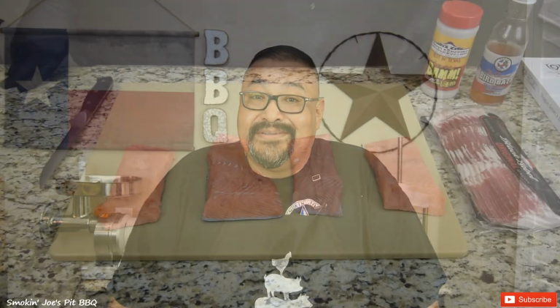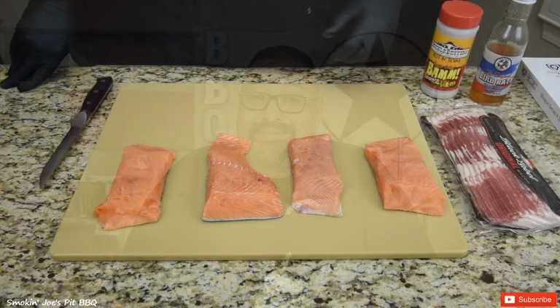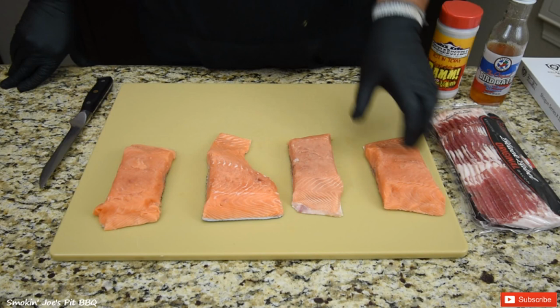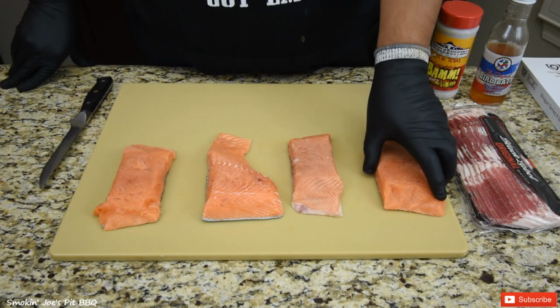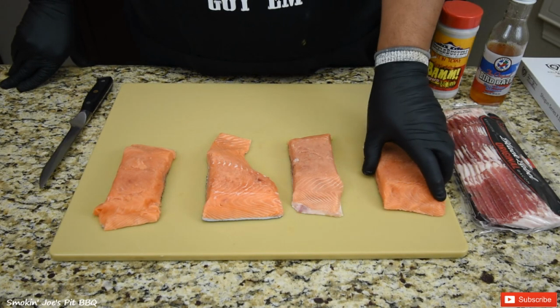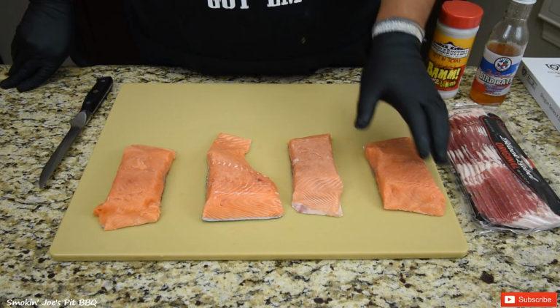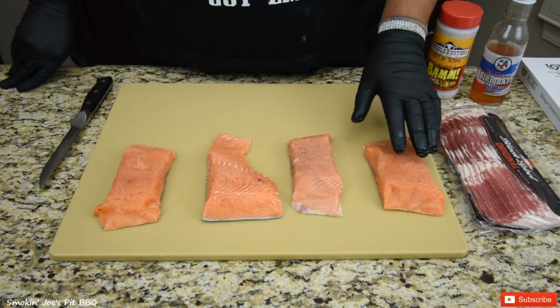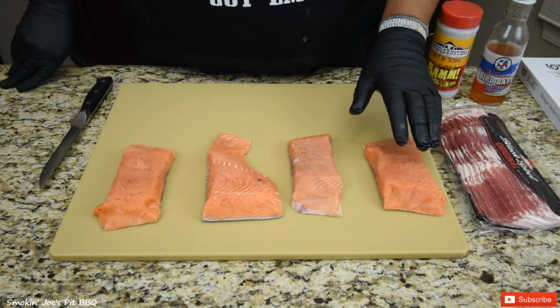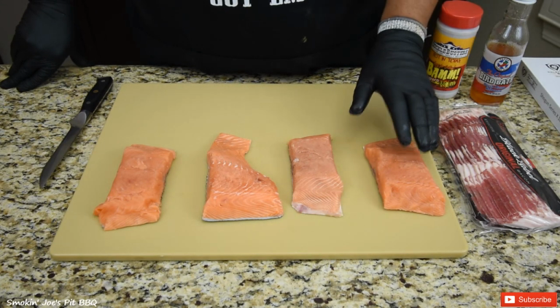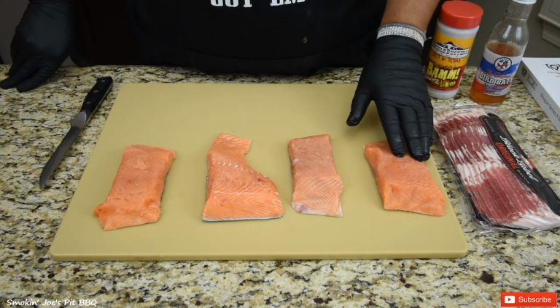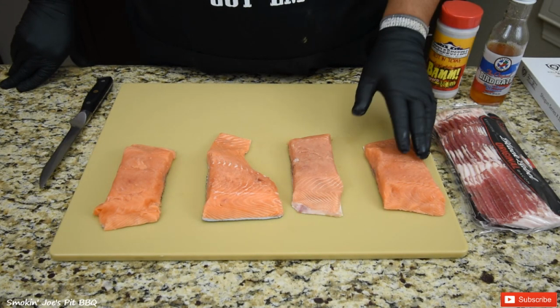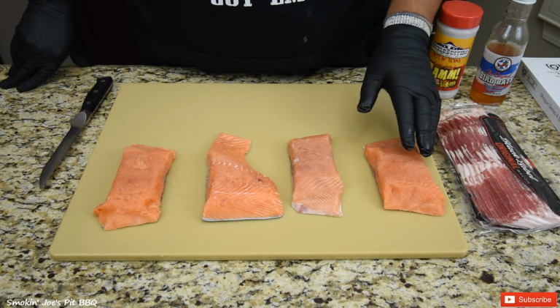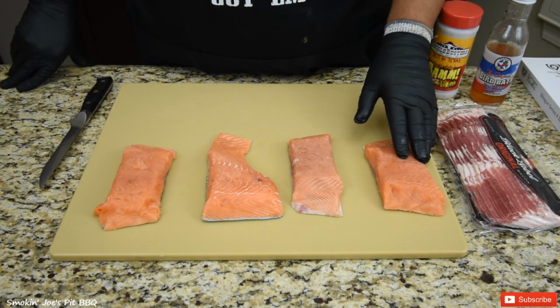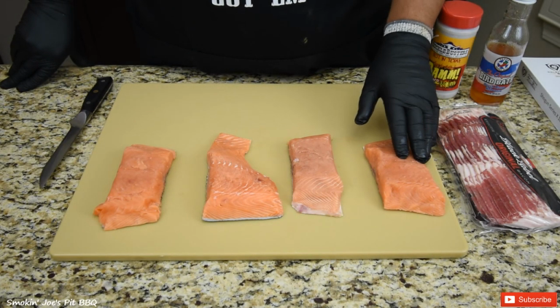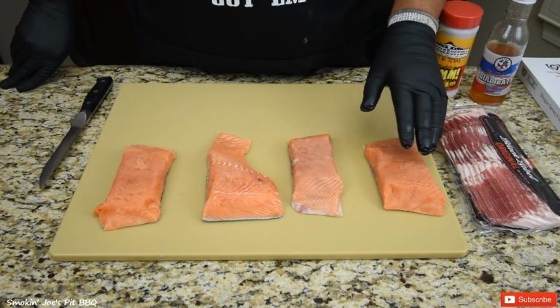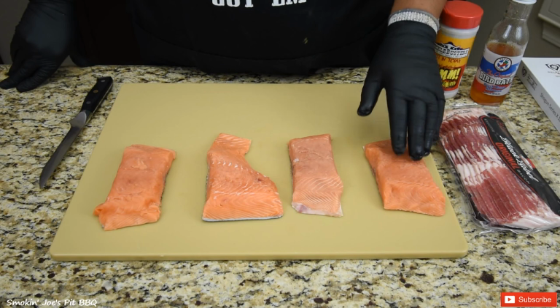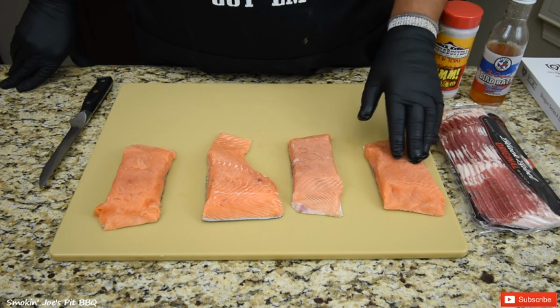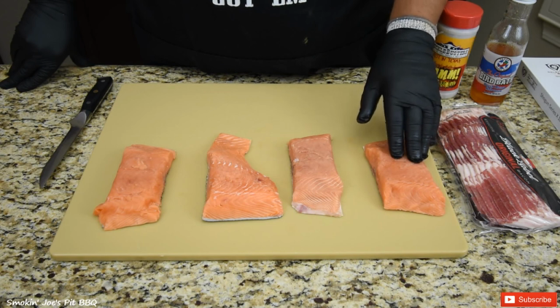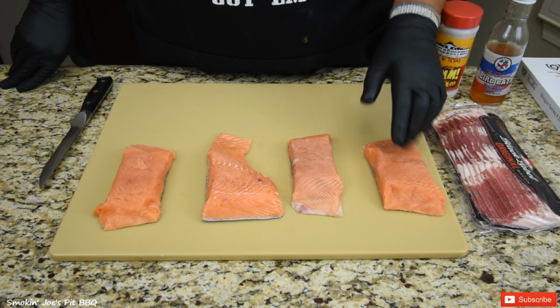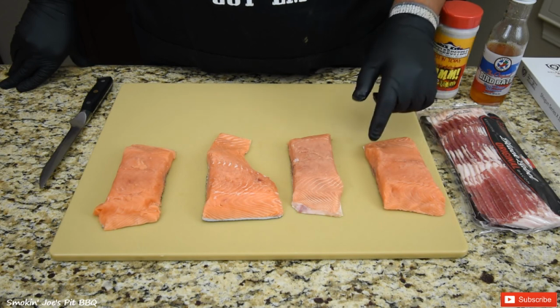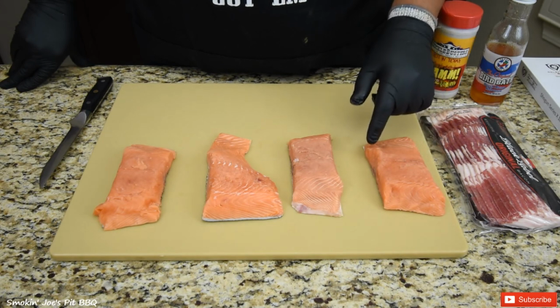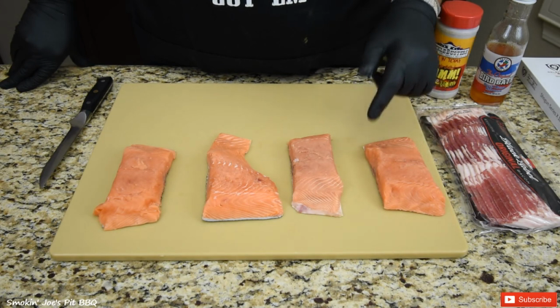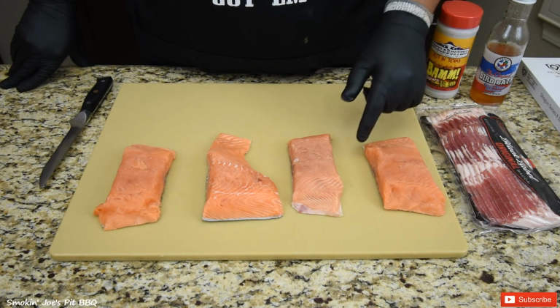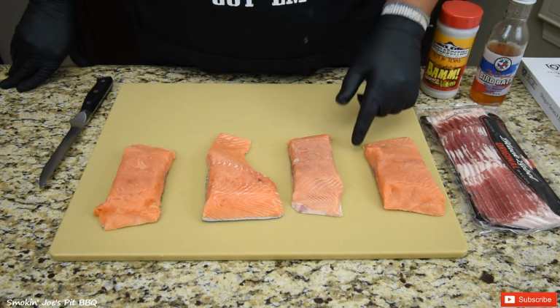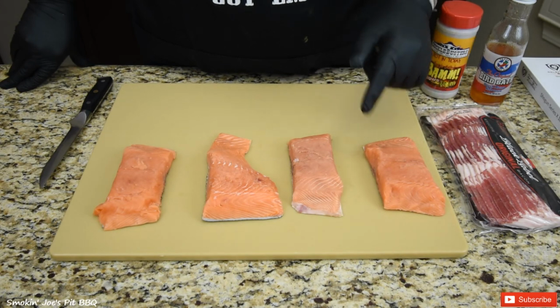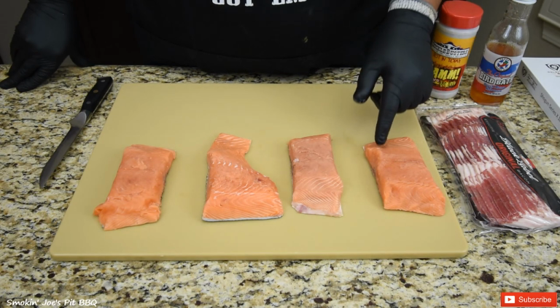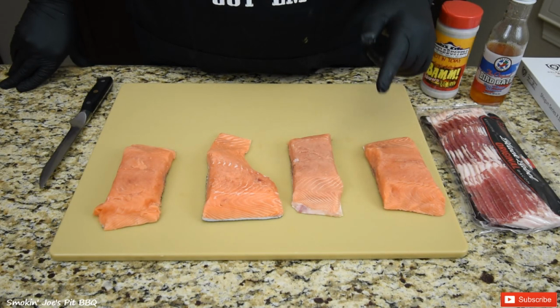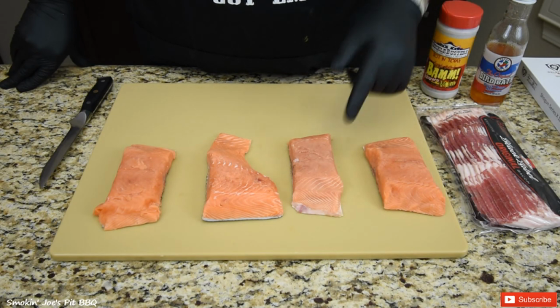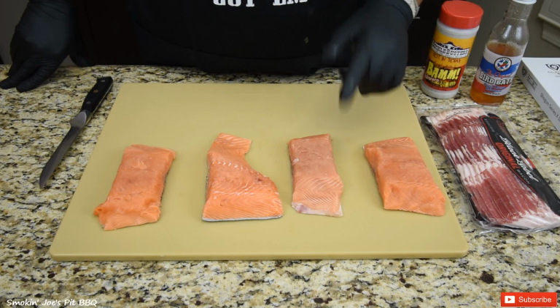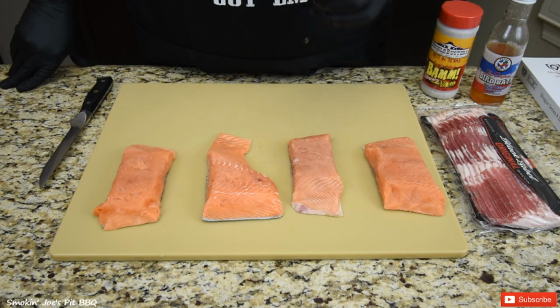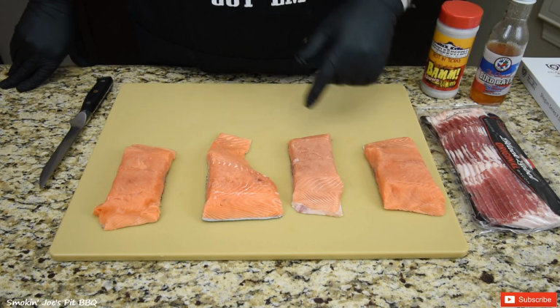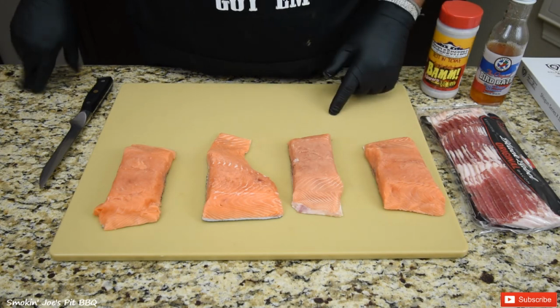Let's get started on the bacon-wrapped salmon. I do have four beautiful fillets. These fillets did come from Global Seafoods North America — check them out inside the description box. I got to tell you, this is some of the freshest seafood that you can ever buy.